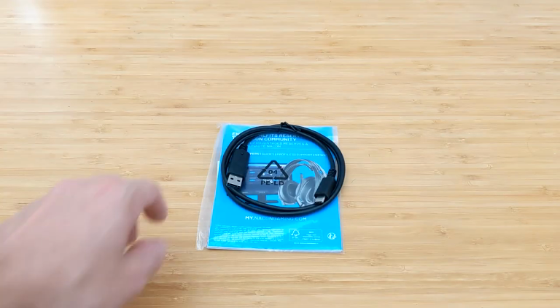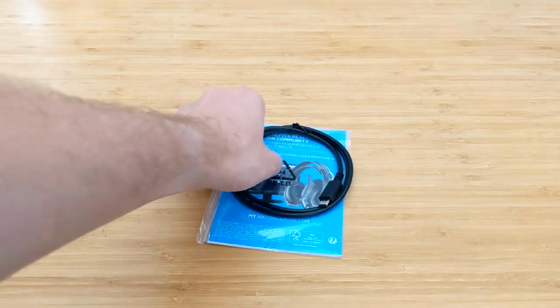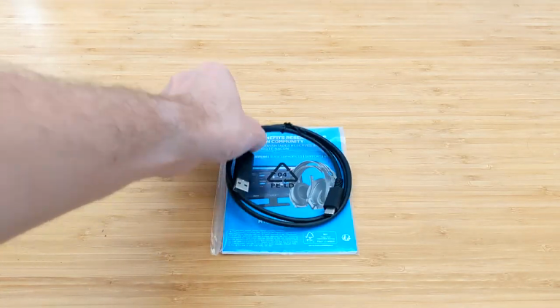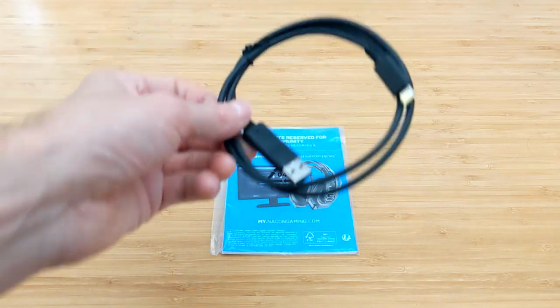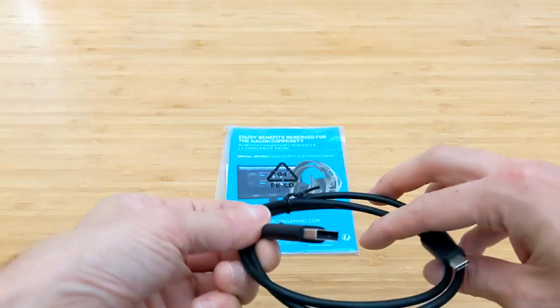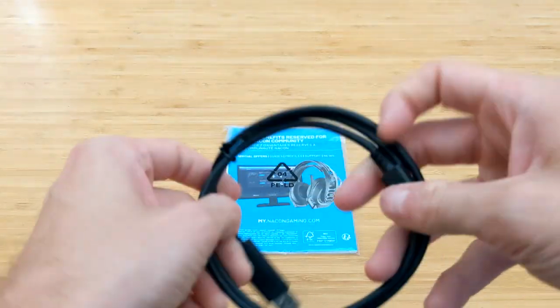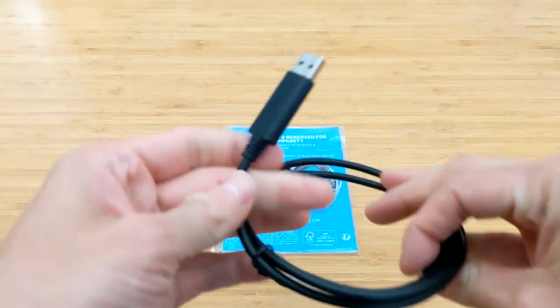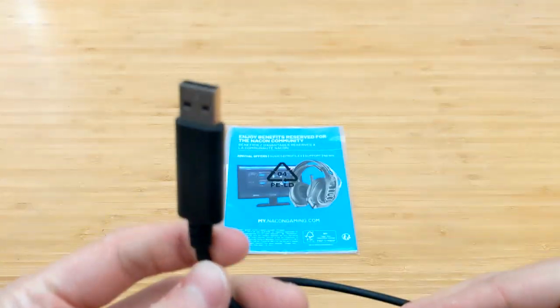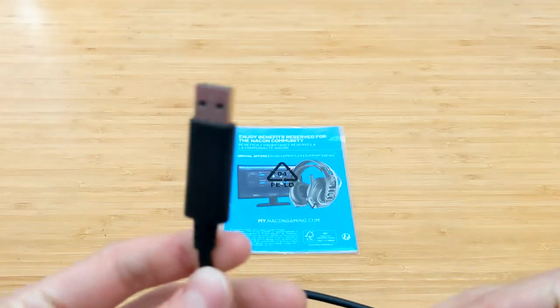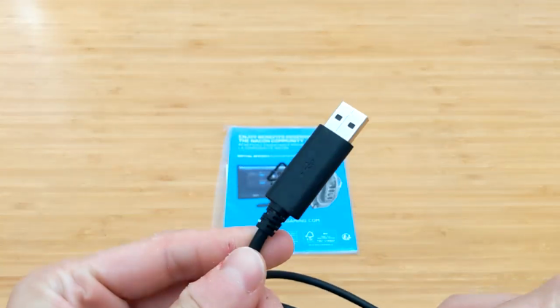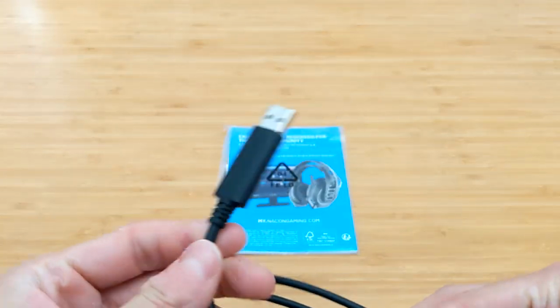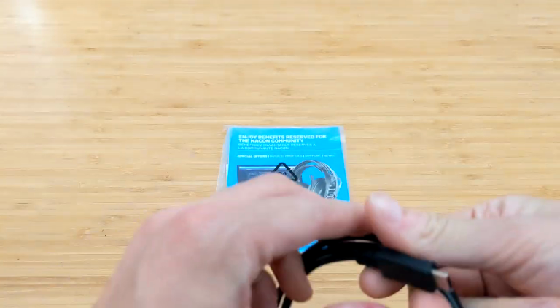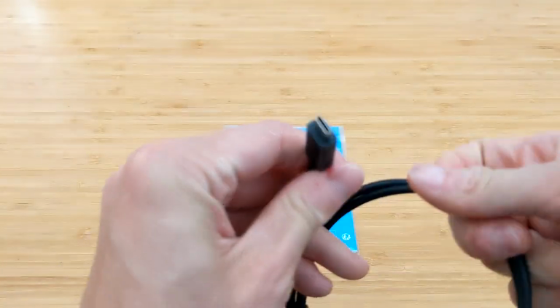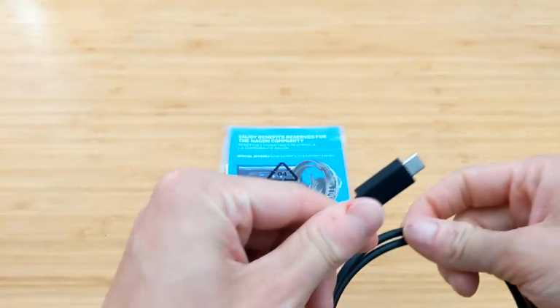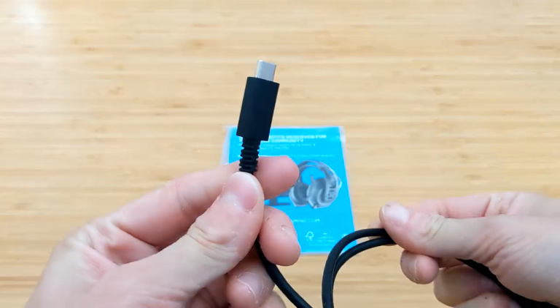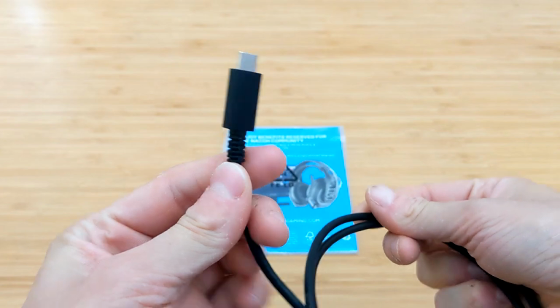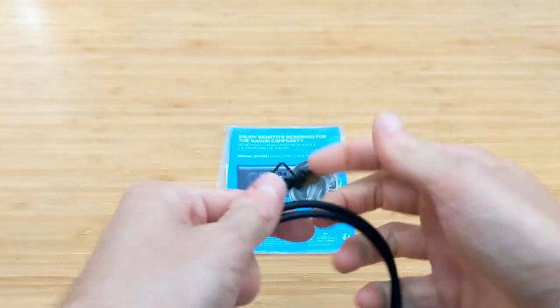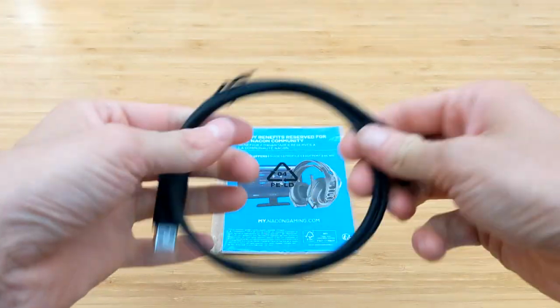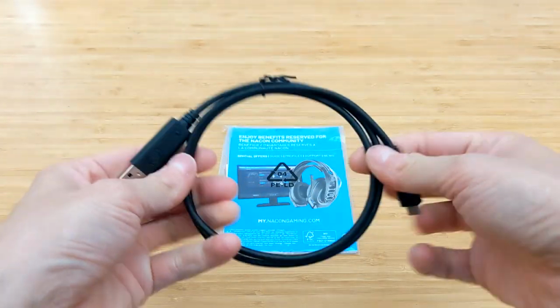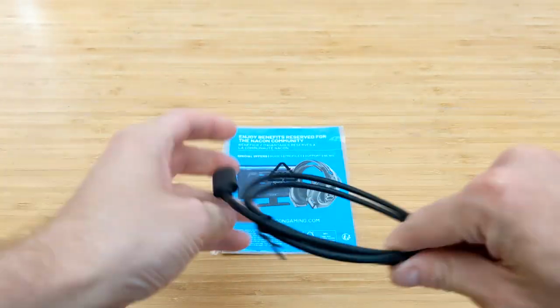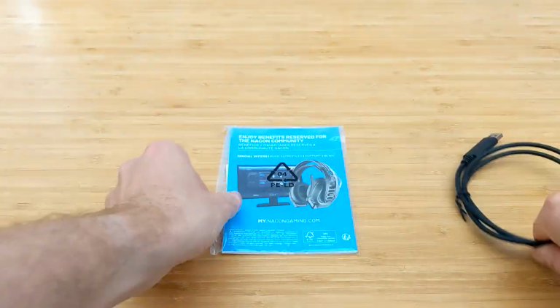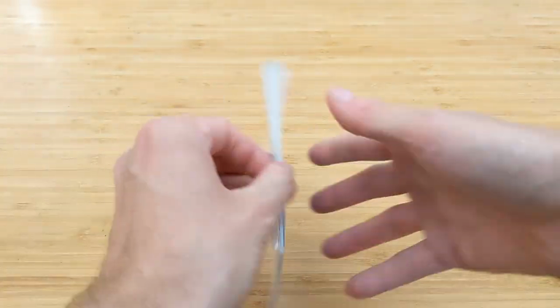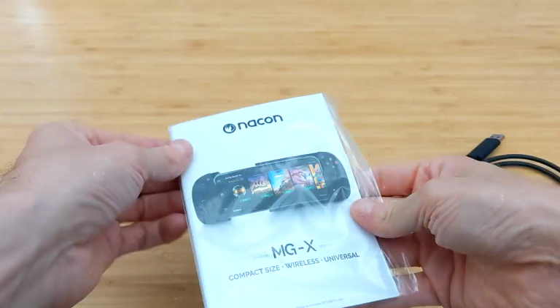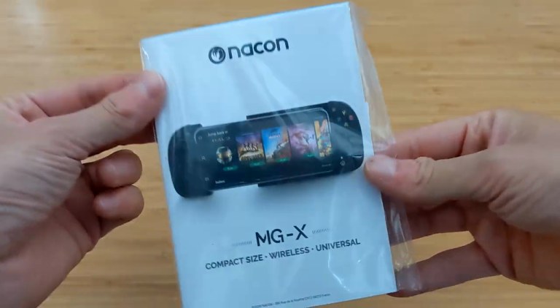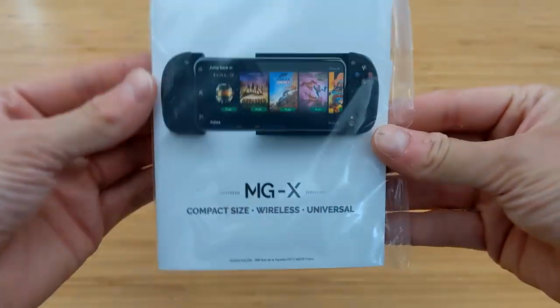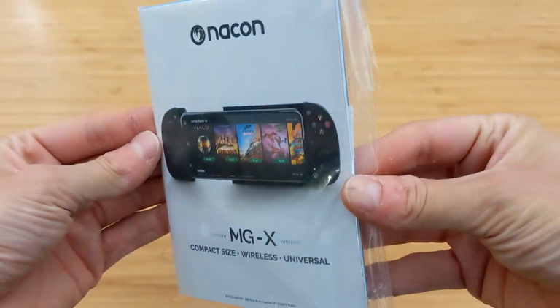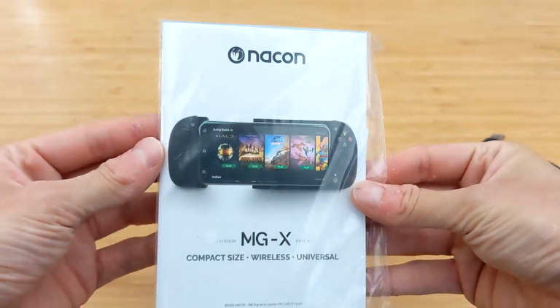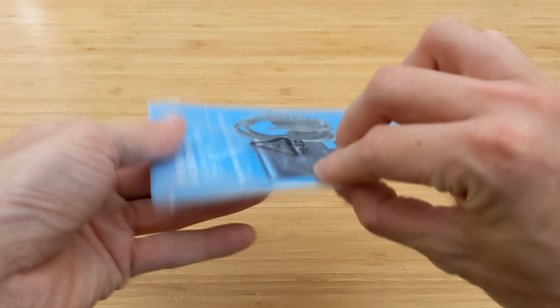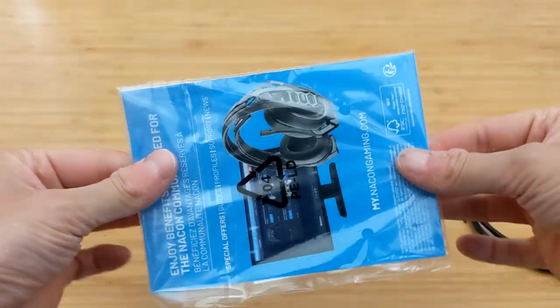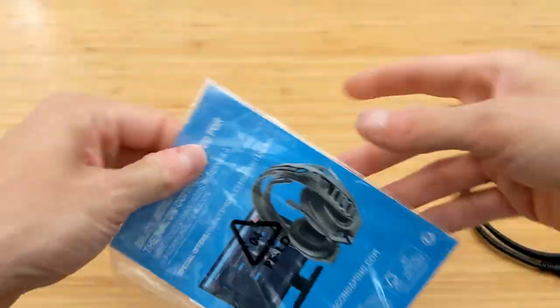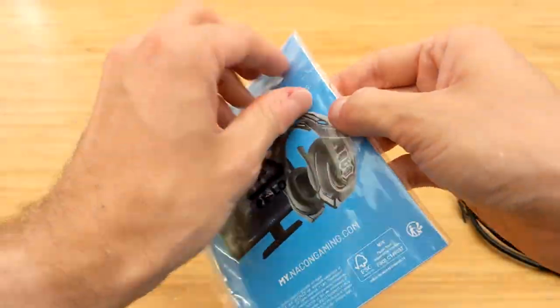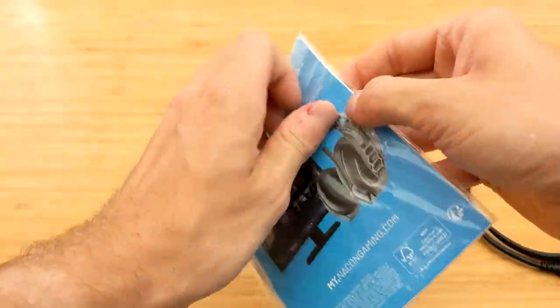So we've just had a little look at the handheld itself, and obviously it runs off USB-C, so super fast charging, and it does in fact offer up to 20 hours of charge, which is very impressive.